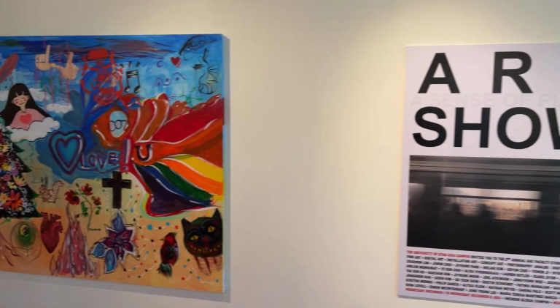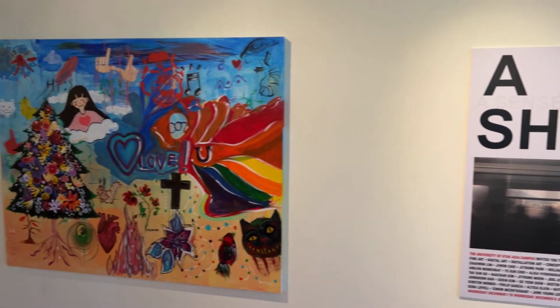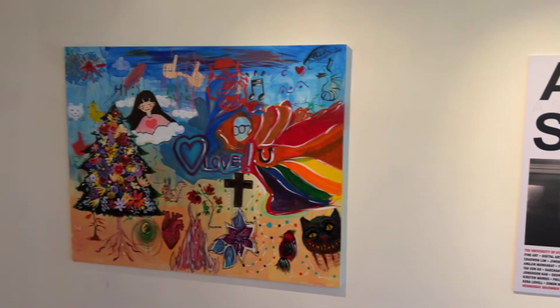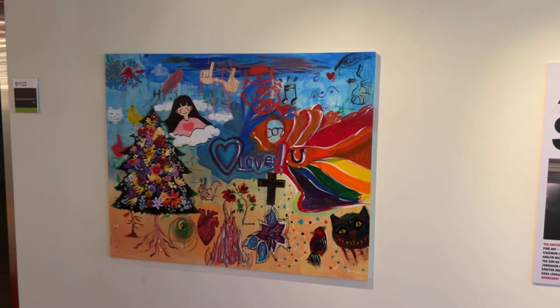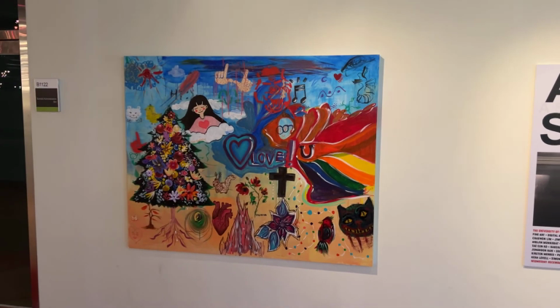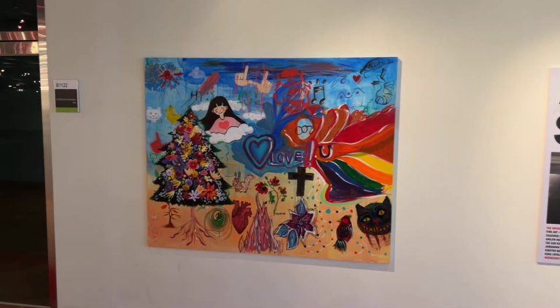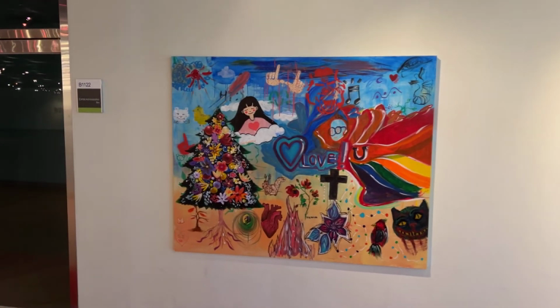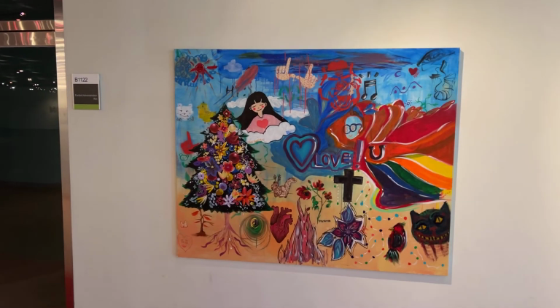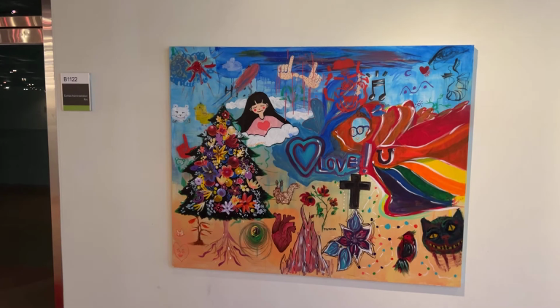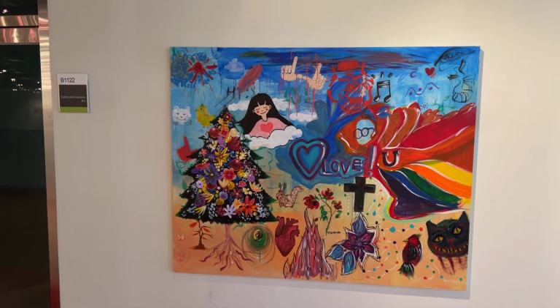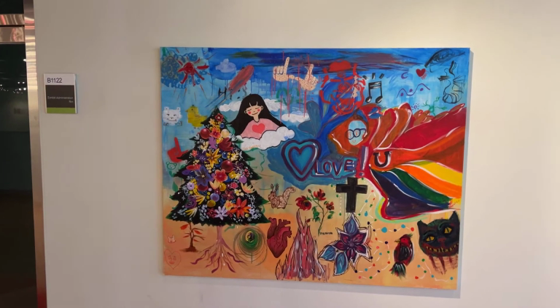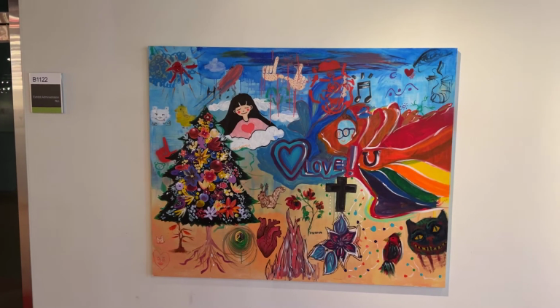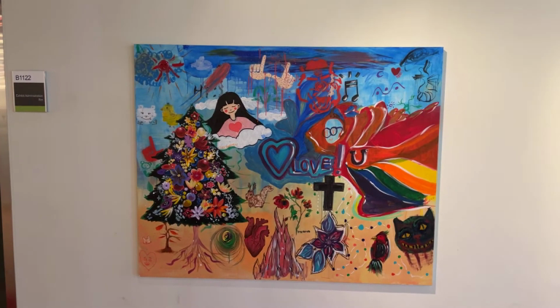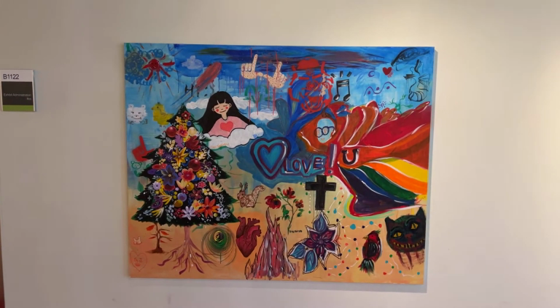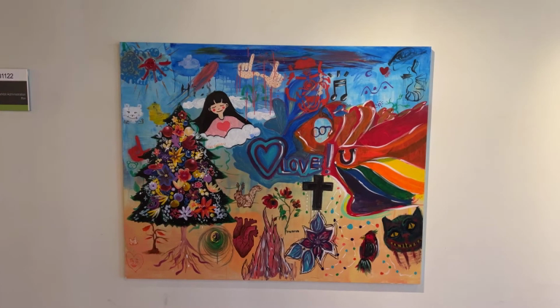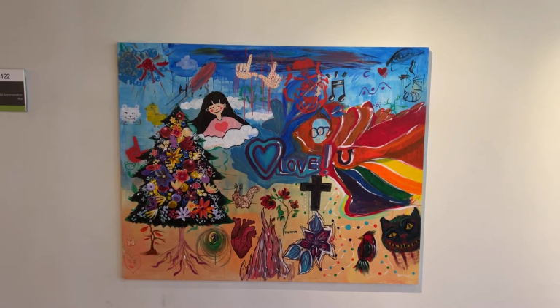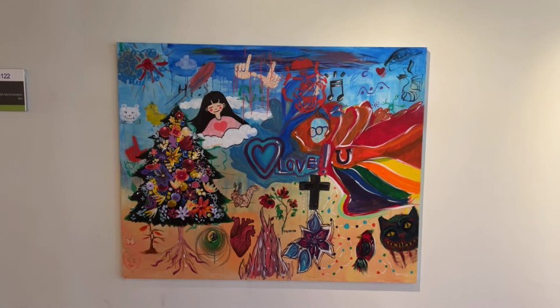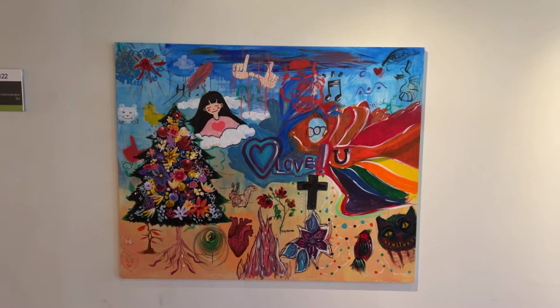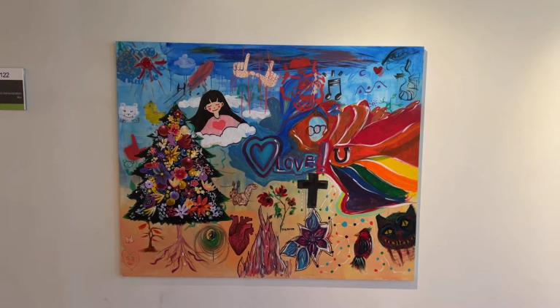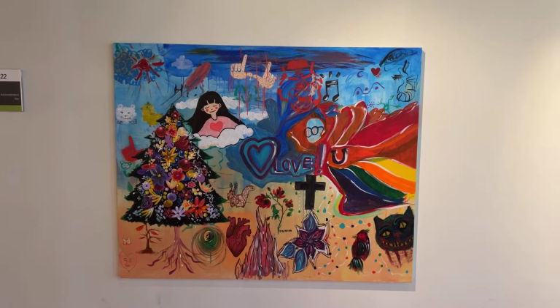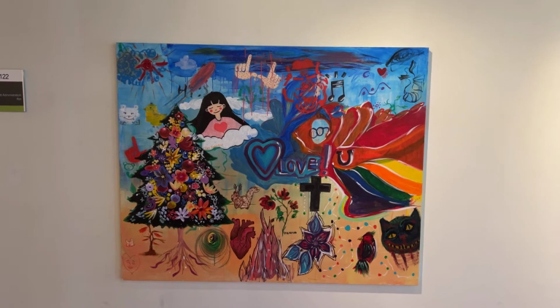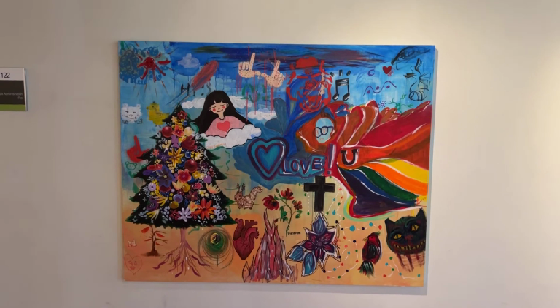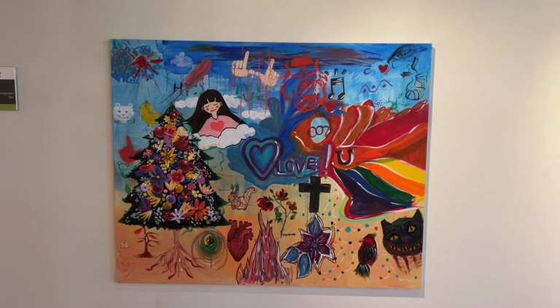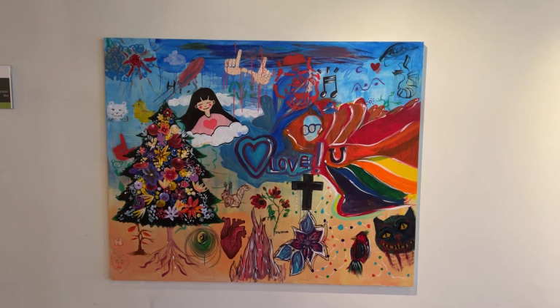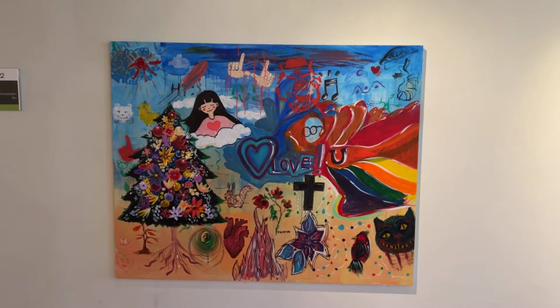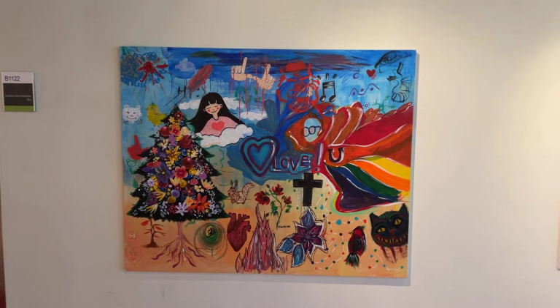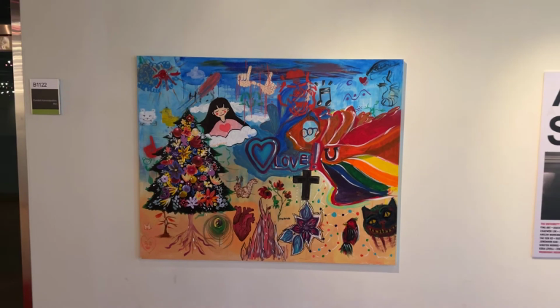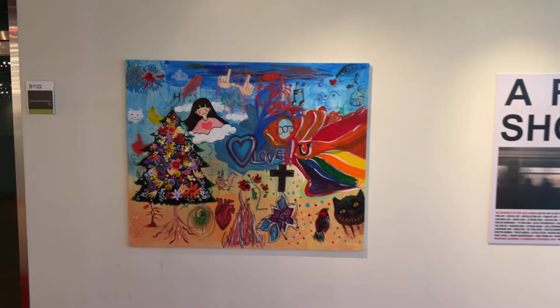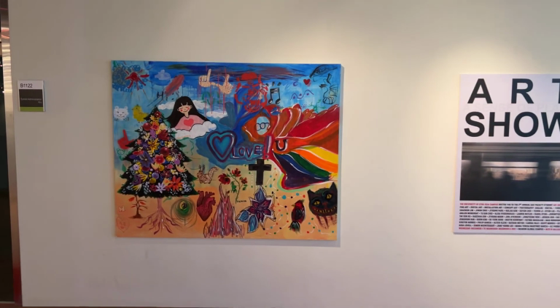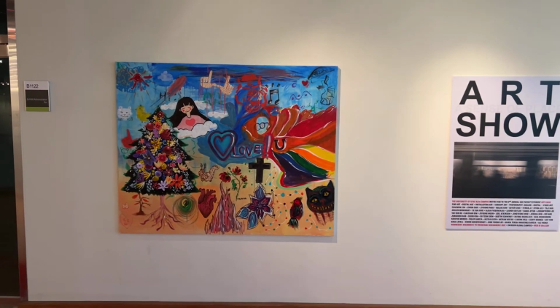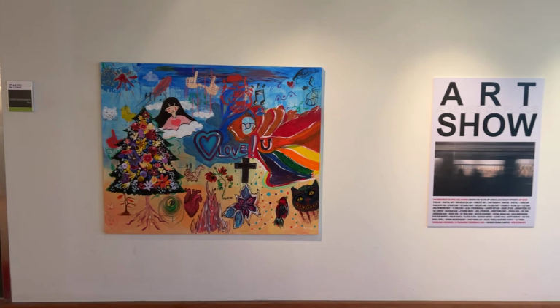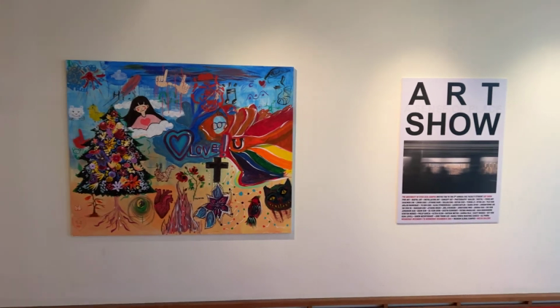Right next to it is the mural that was created over the last two weeks. It was on the second floor area, and students were painting according to the theme, A Sense of Place. They came up with all these images, and we placed it here in the gallery to greet people as they came in.